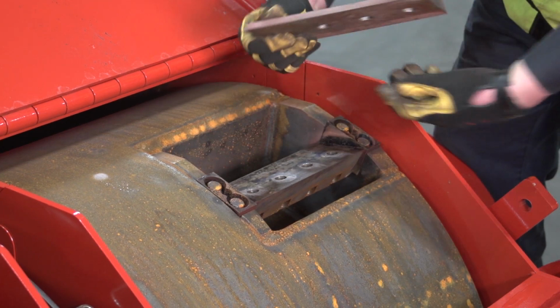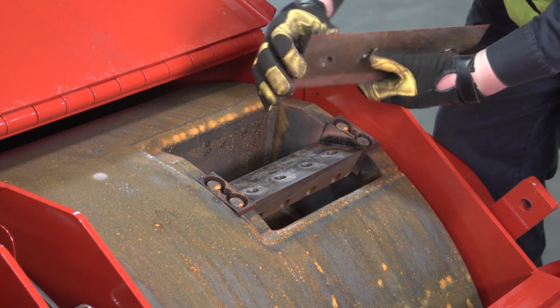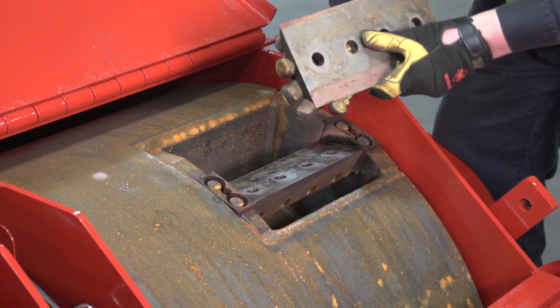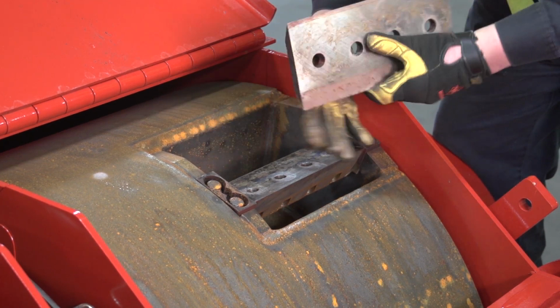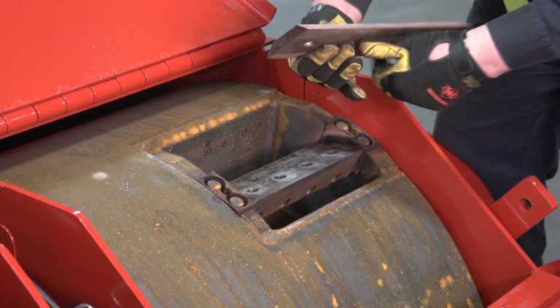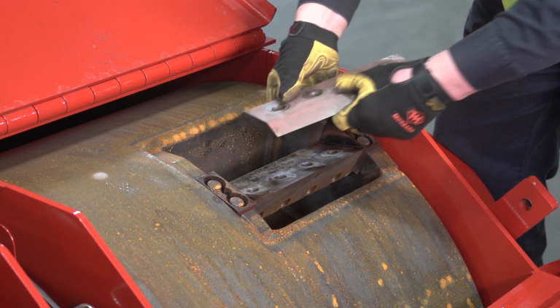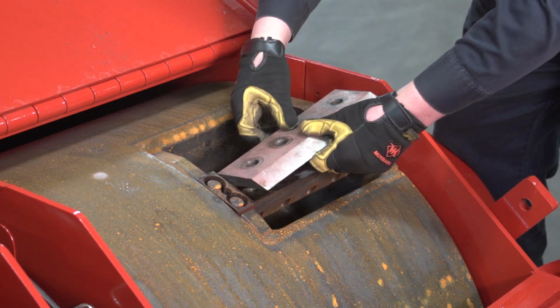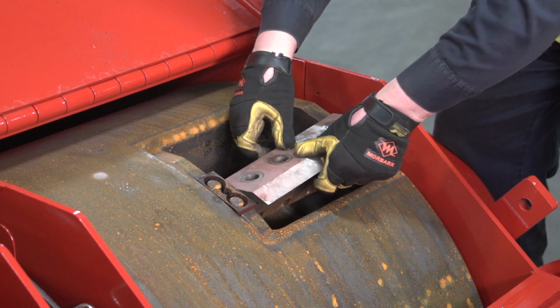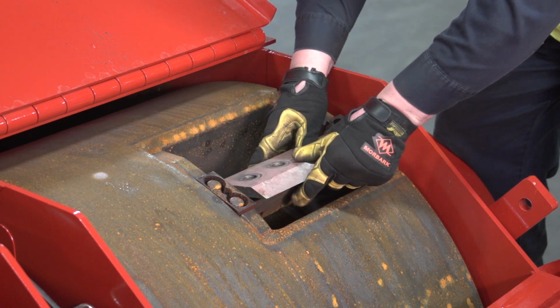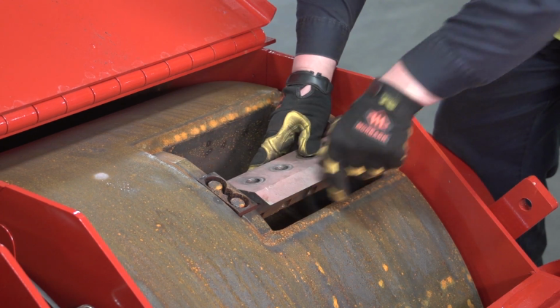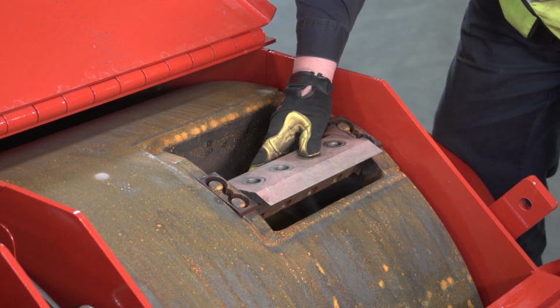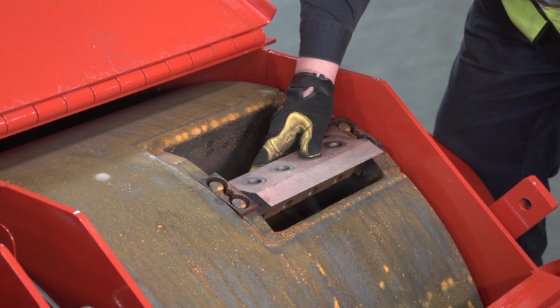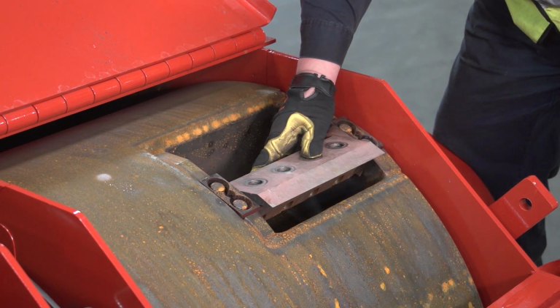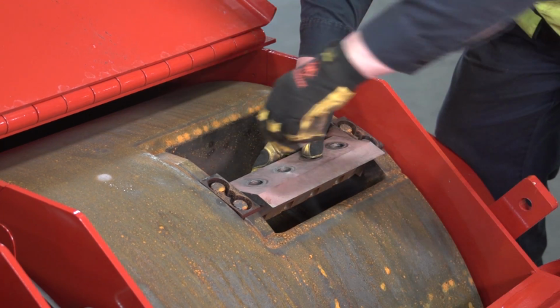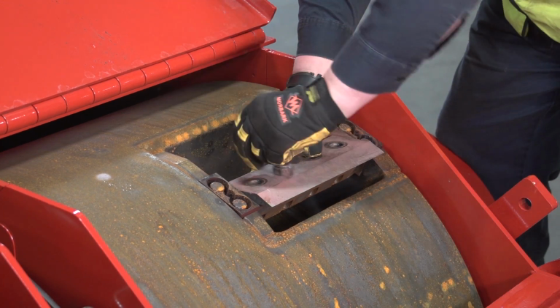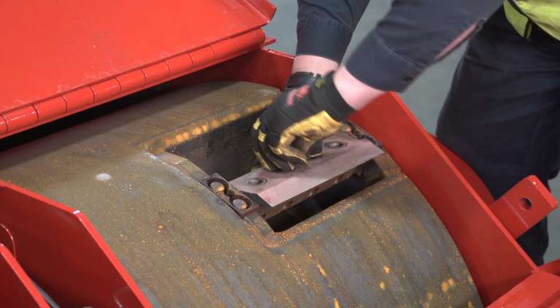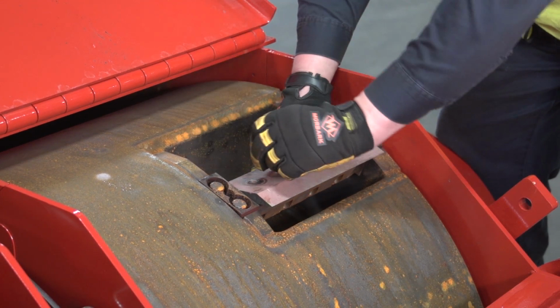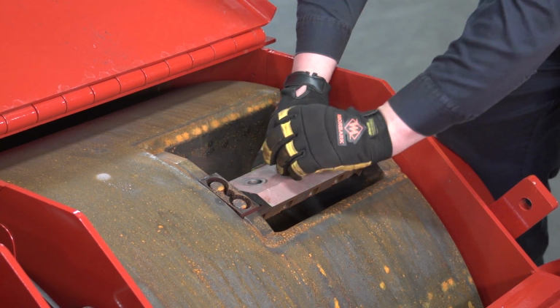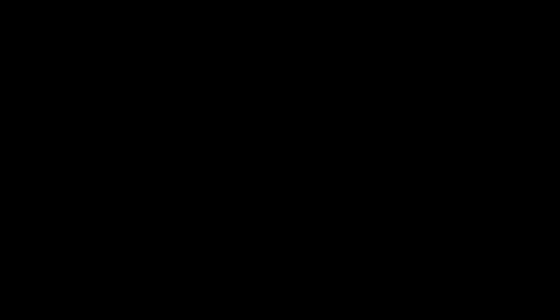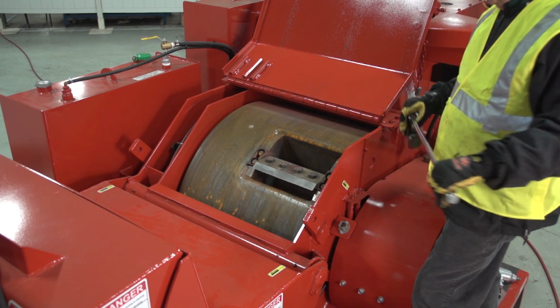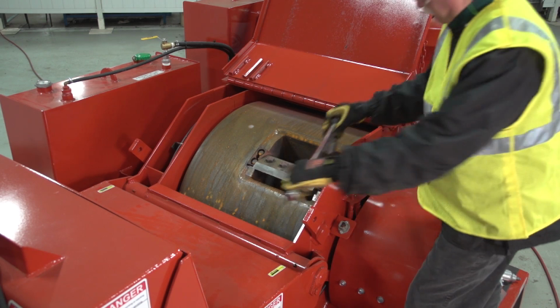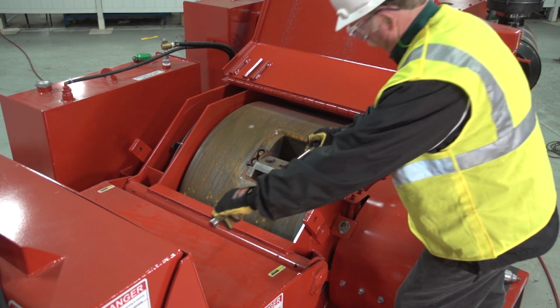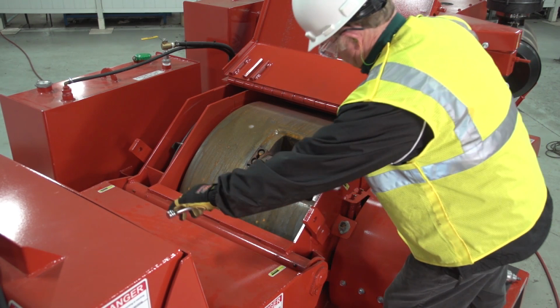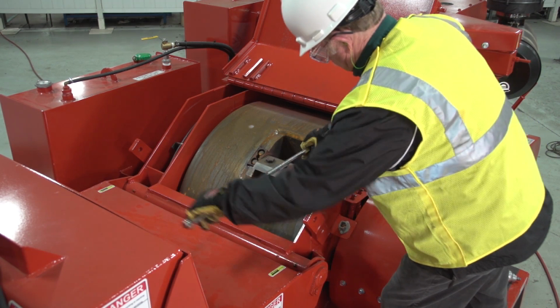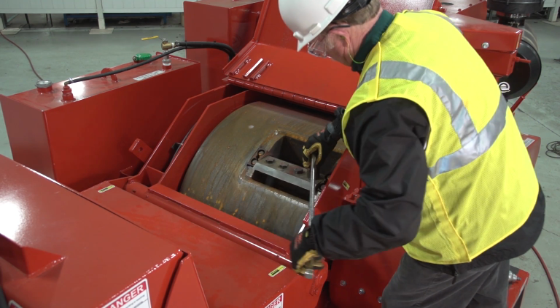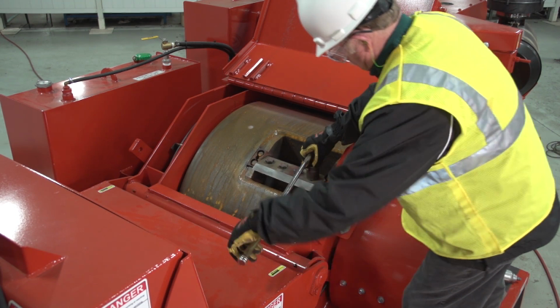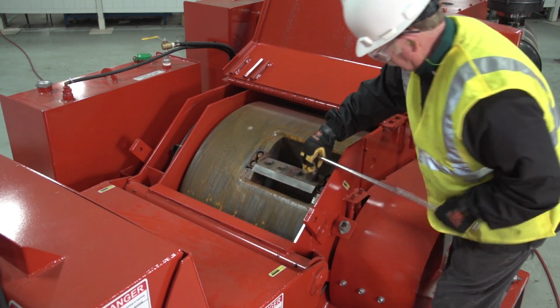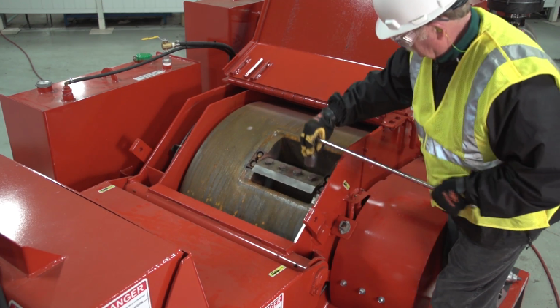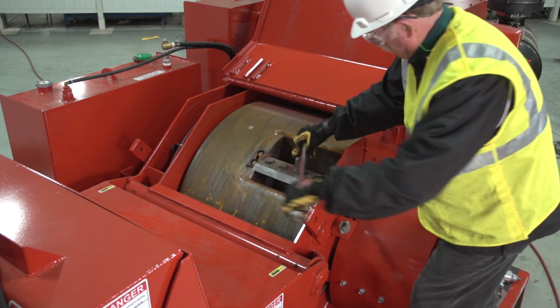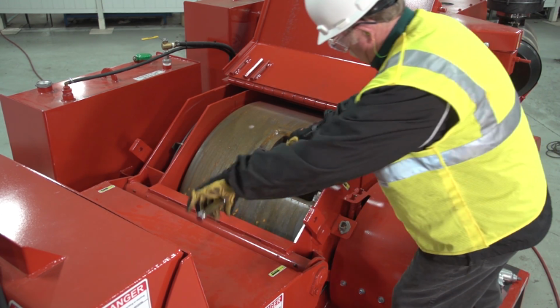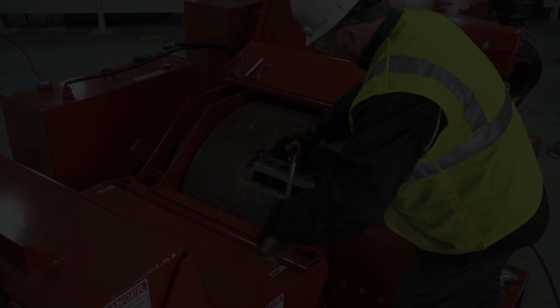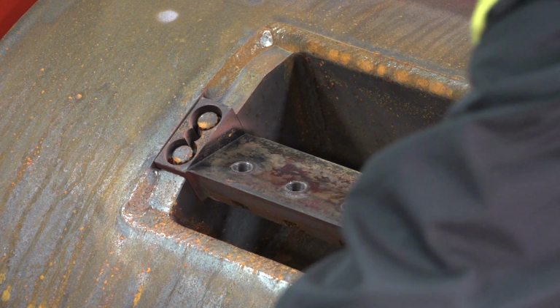If your chipper is equipped with a two-sided knife, you can rotate the knife 180 degrees and reinstall. To replace your knife, please follow these steps: remove the knife bolts with a long-handle breaker bar and a one and one-eighth inch socket.